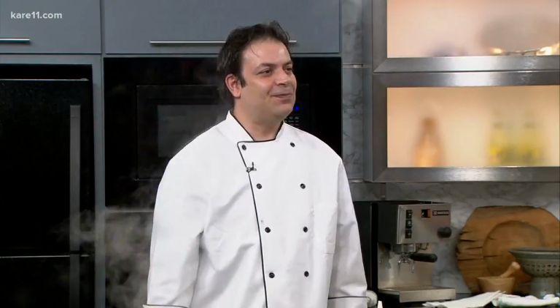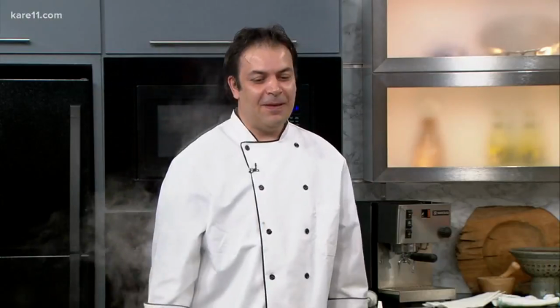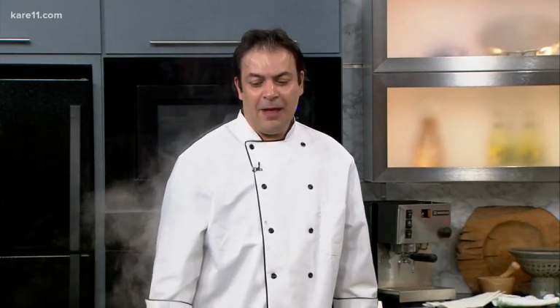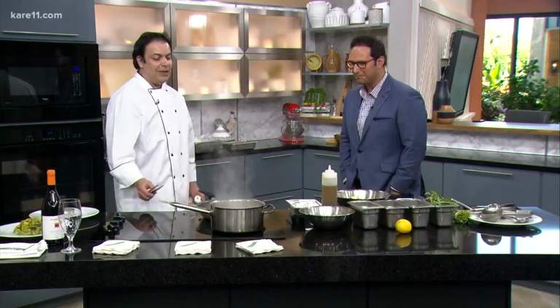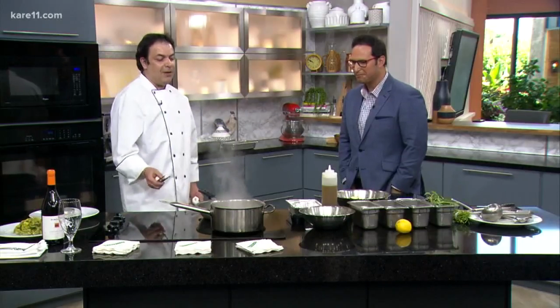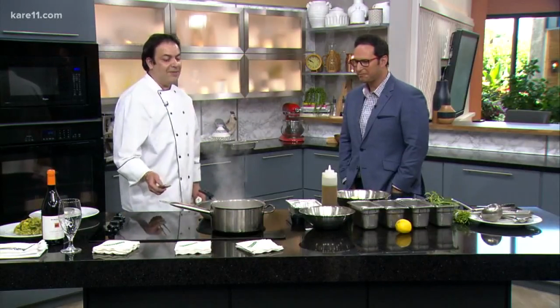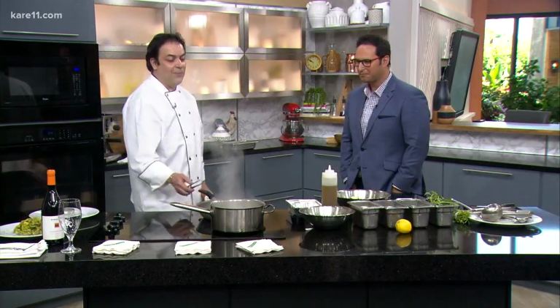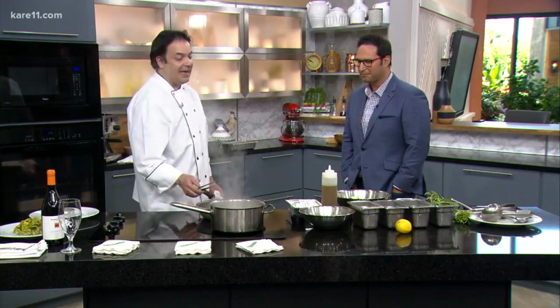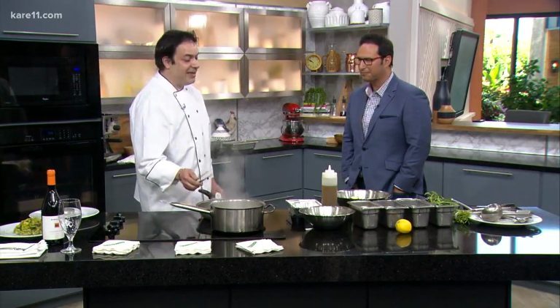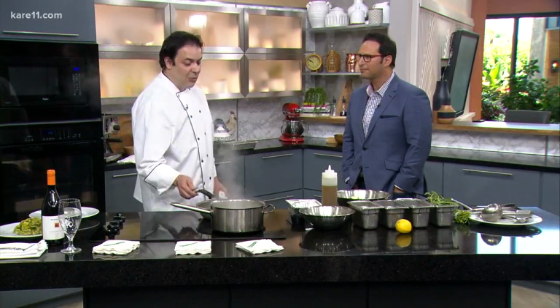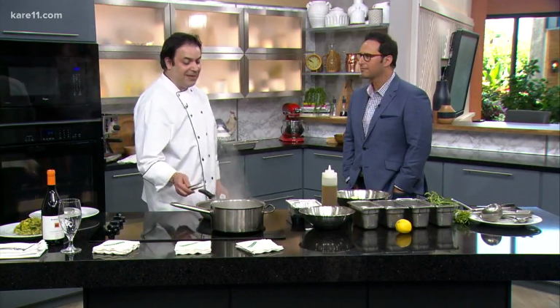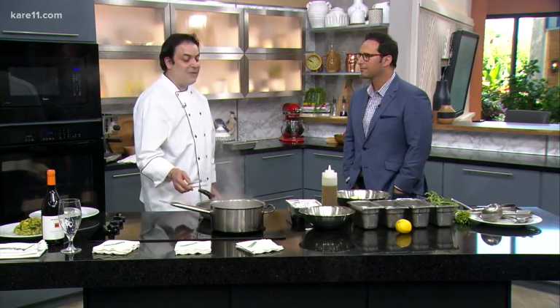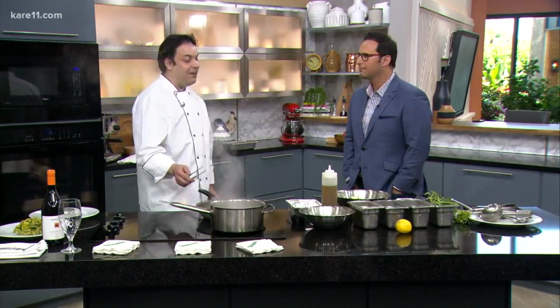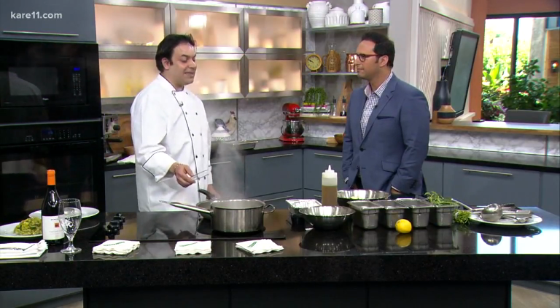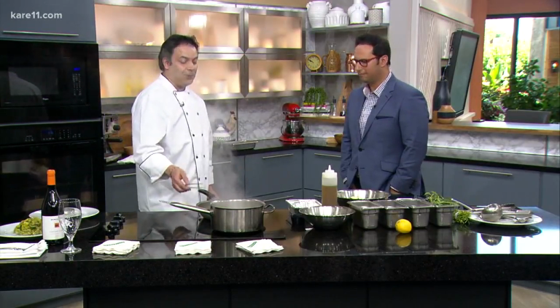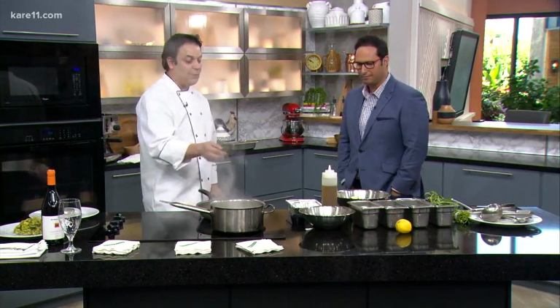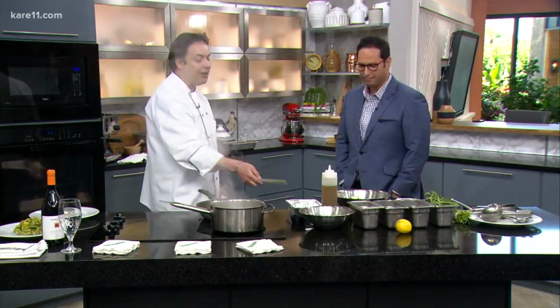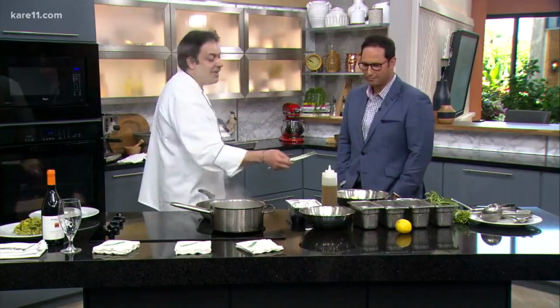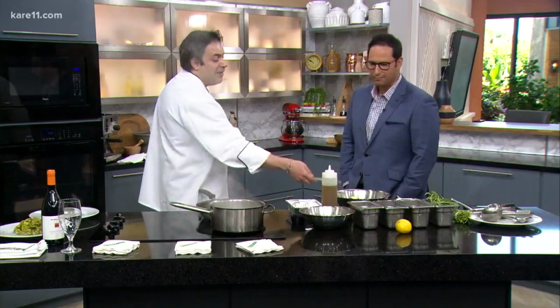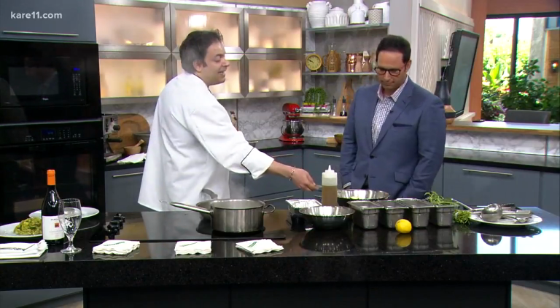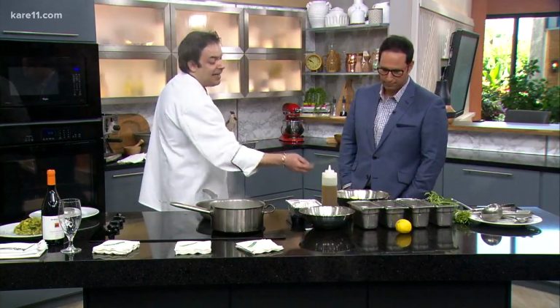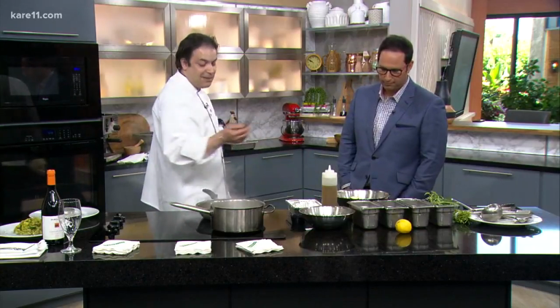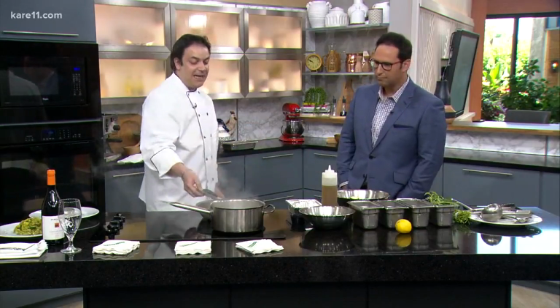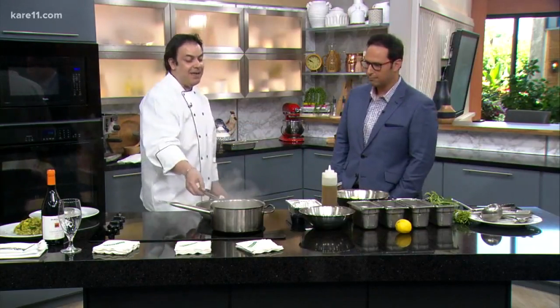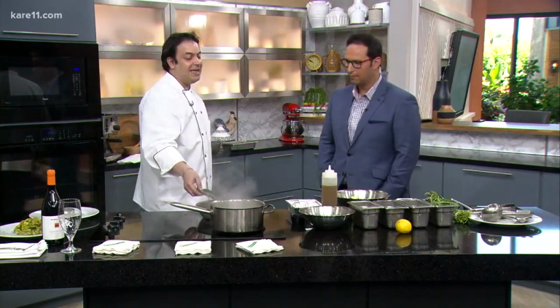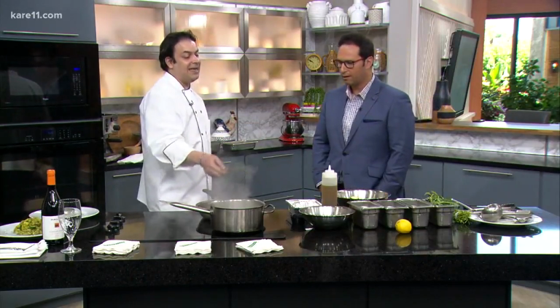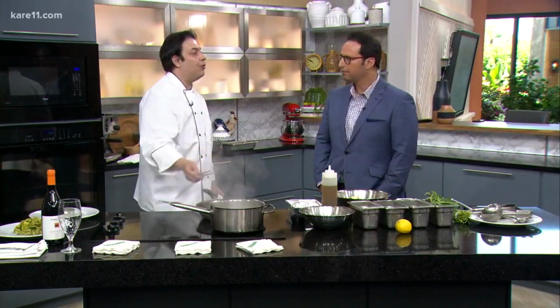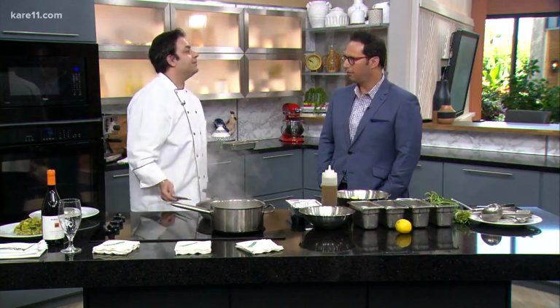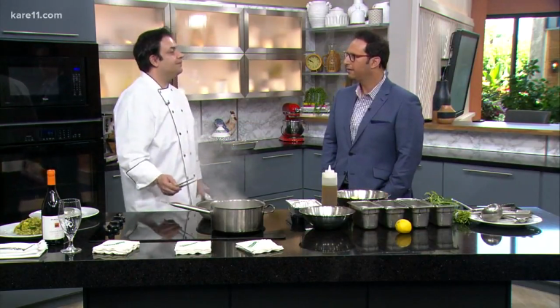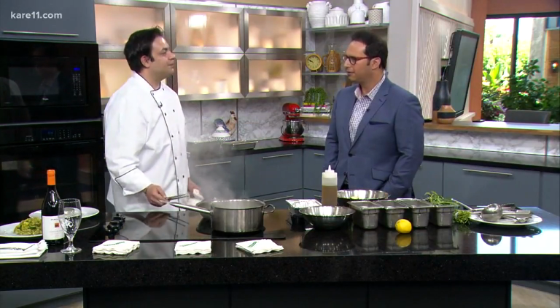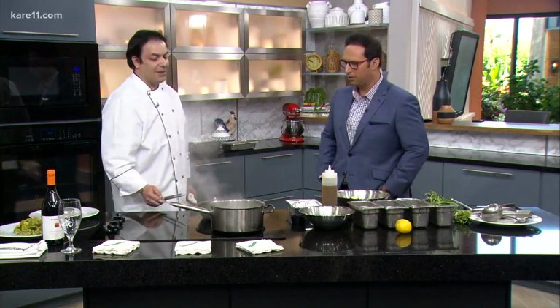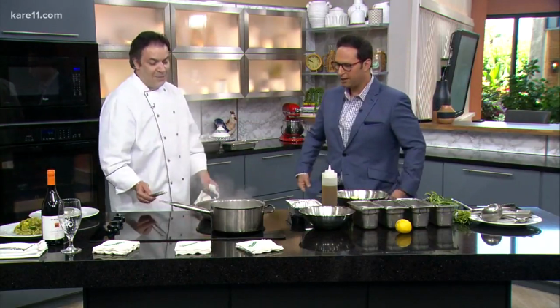What are we going to make today? Today we make a very simple Italian dish: homemade tagliolini pasta with zucchini, manila clams, basil, and lemon. Let's put it all together.